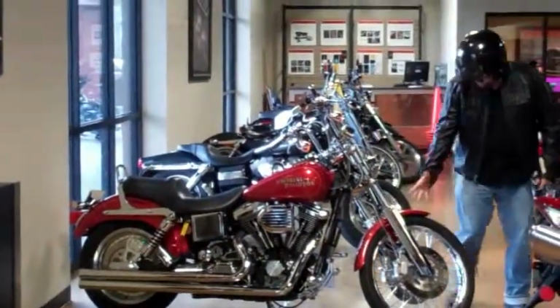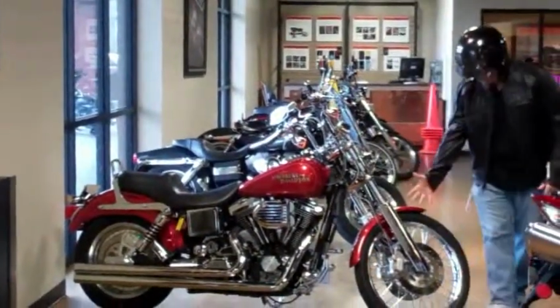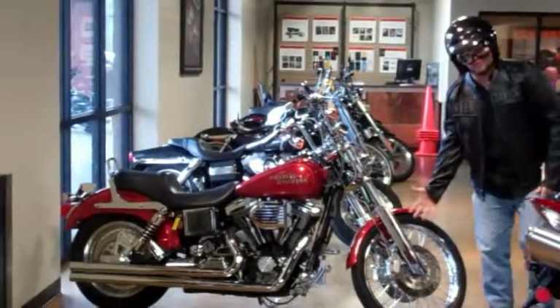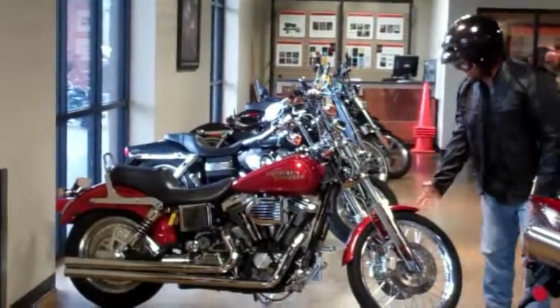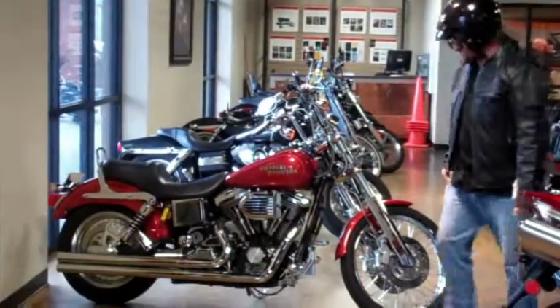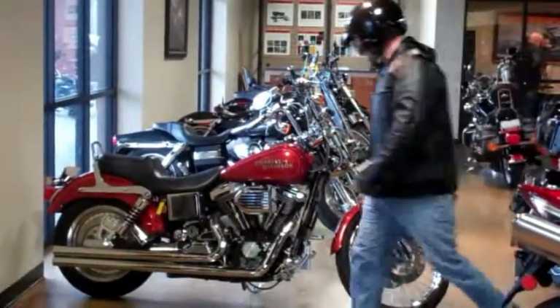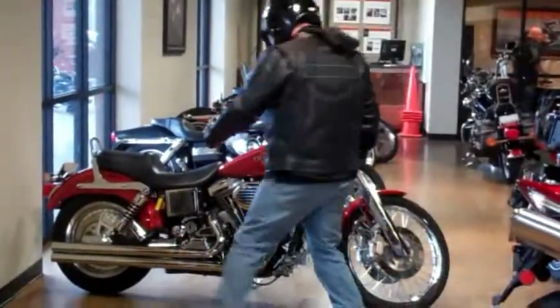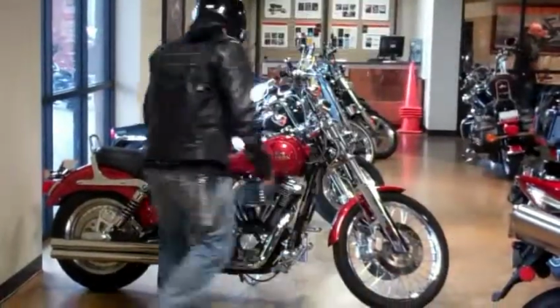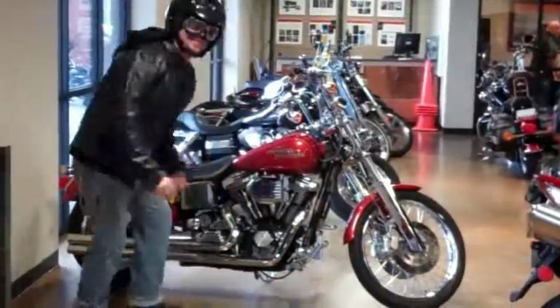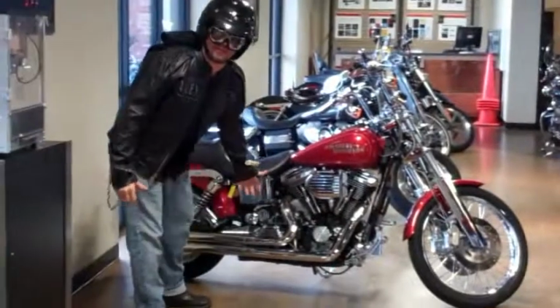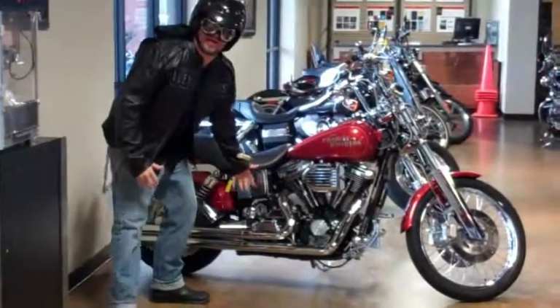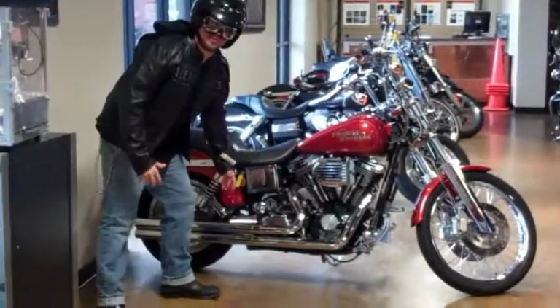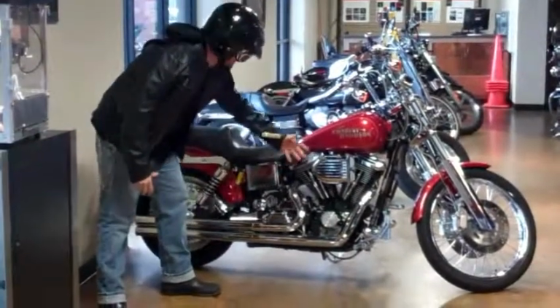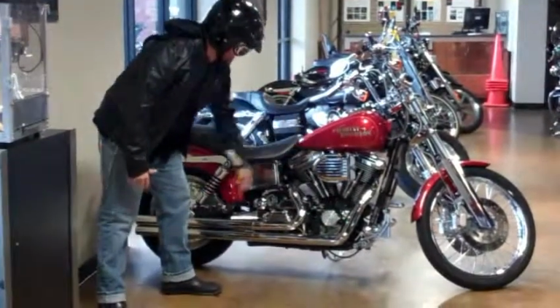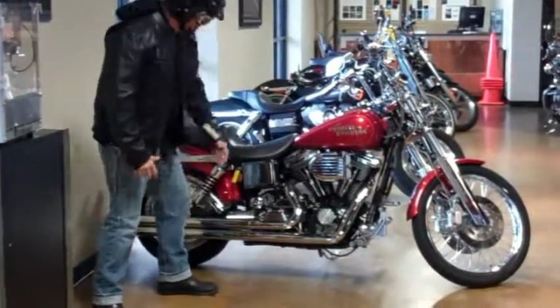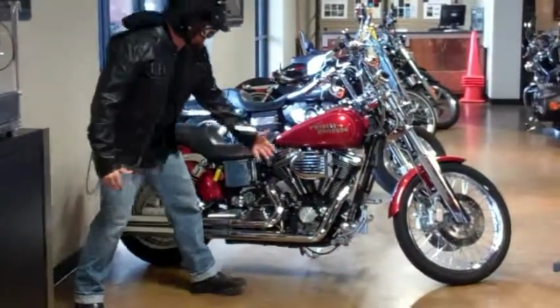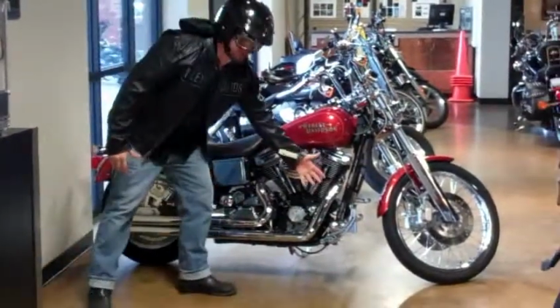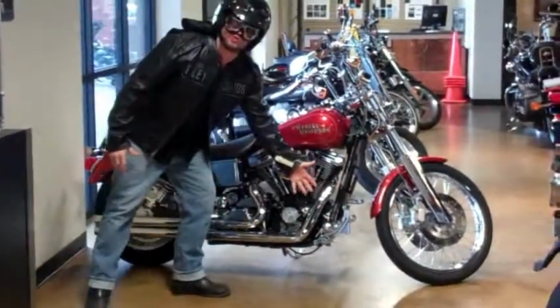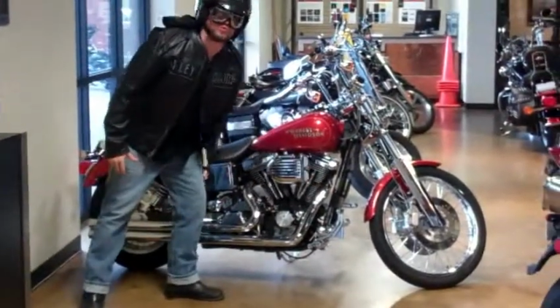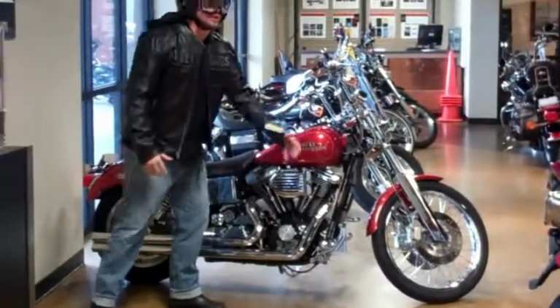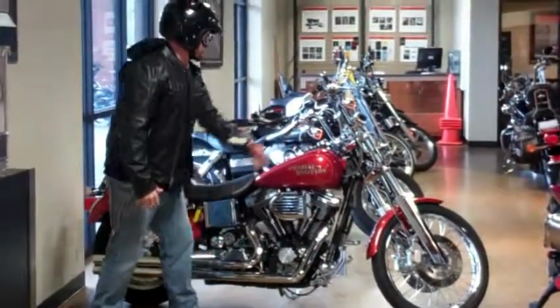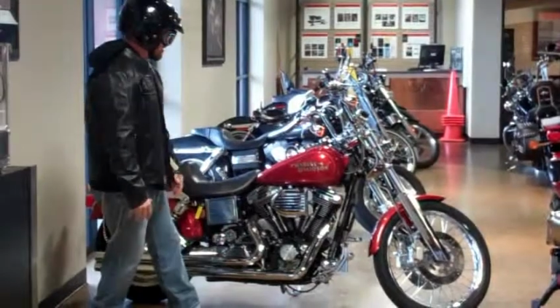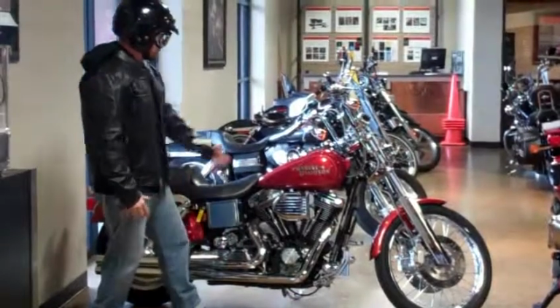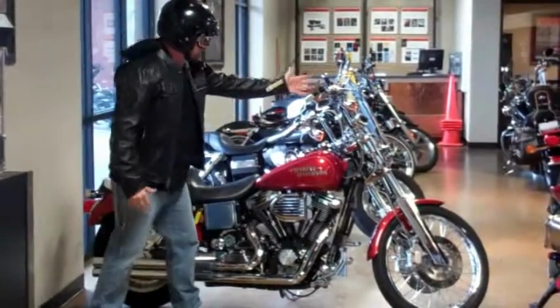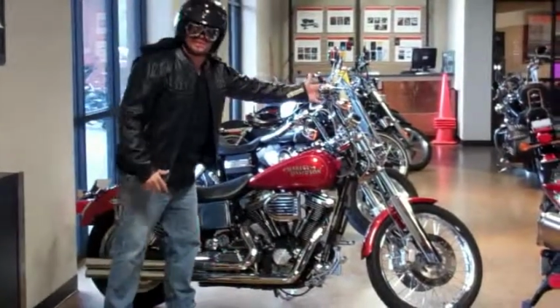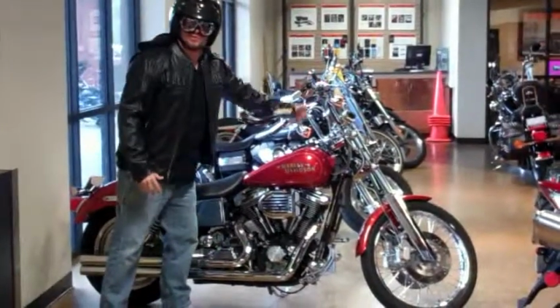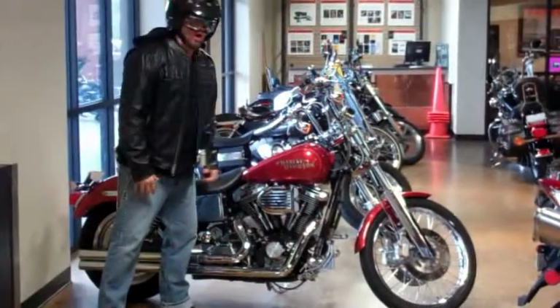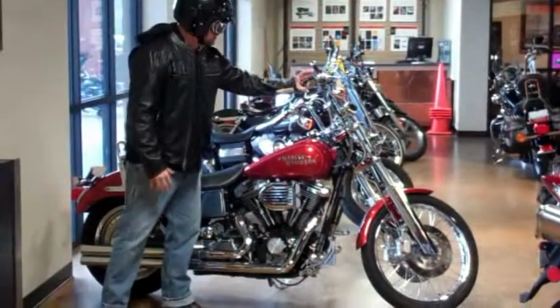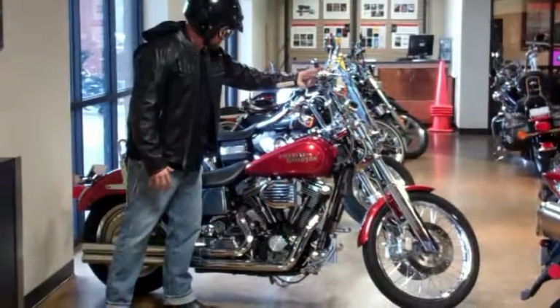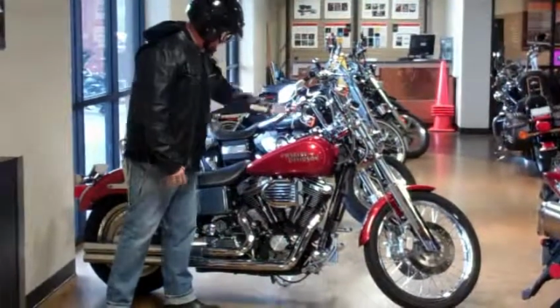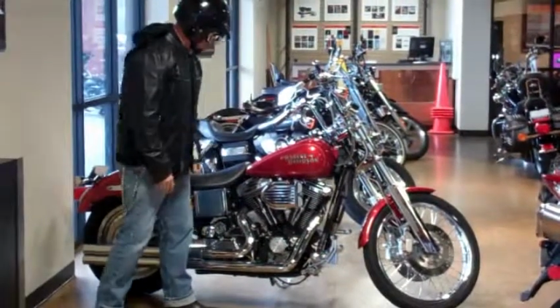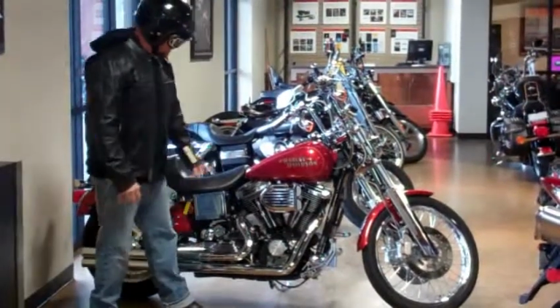Chrome front end here. Vance and Hines pipes. Kuryakyn hypercharger. Forward controls. GMA brakes. Removable windshield. All chrome switch housings and everything.